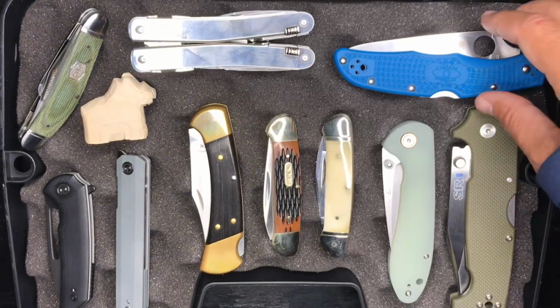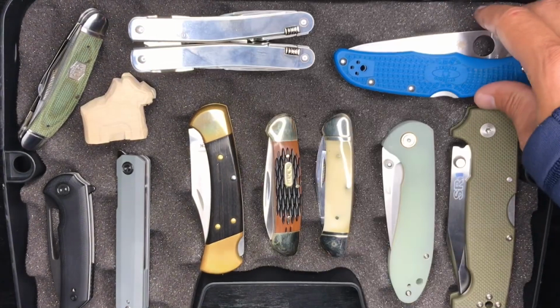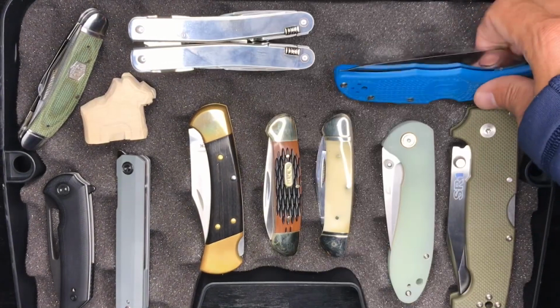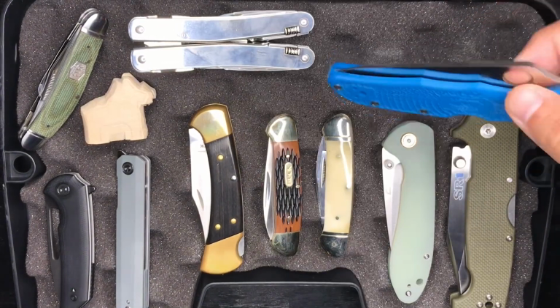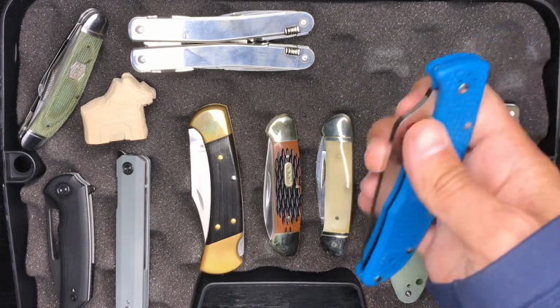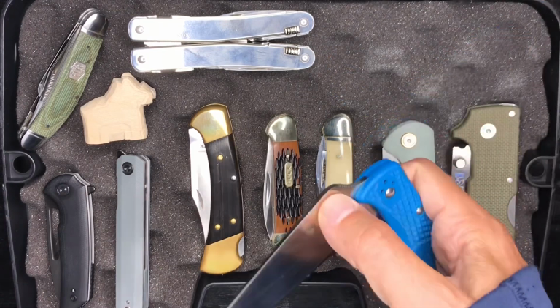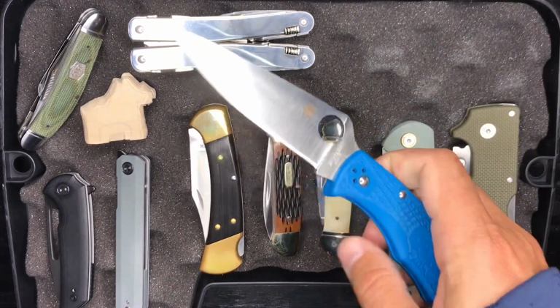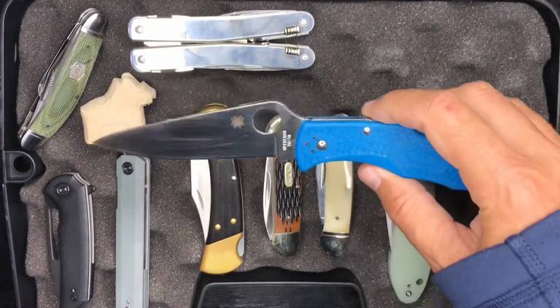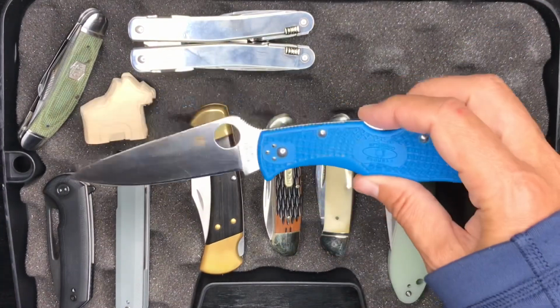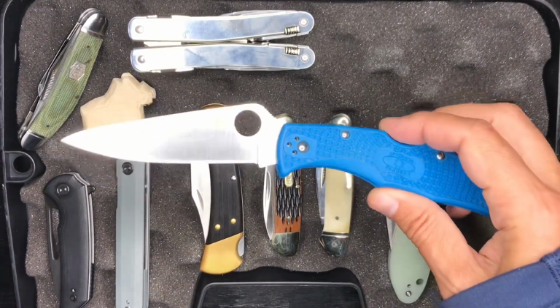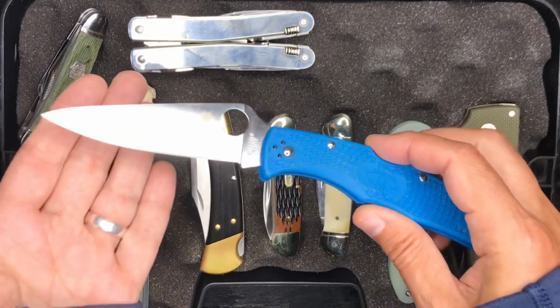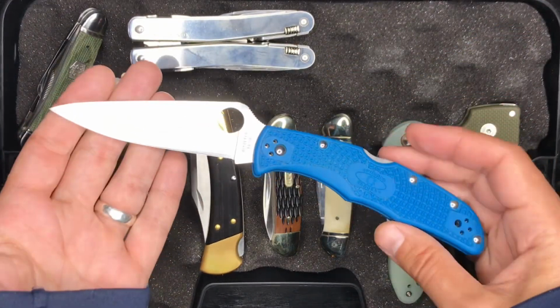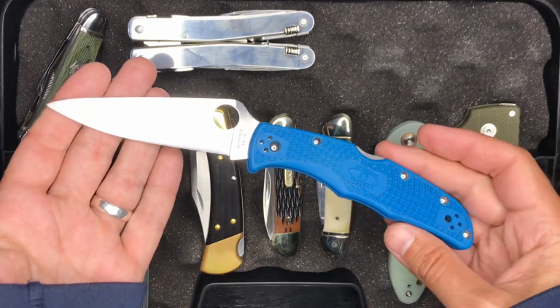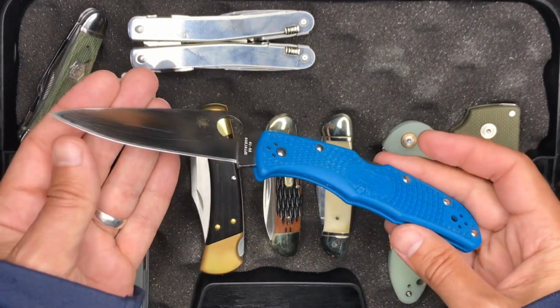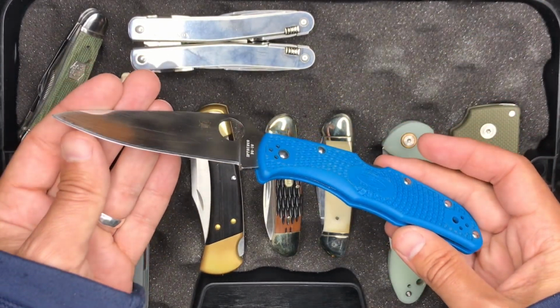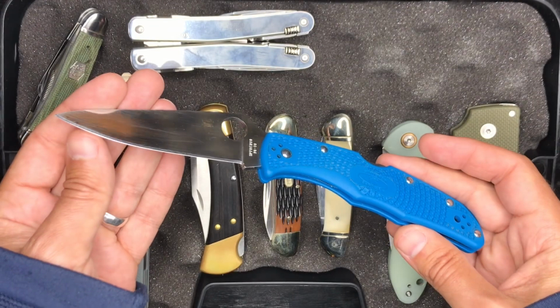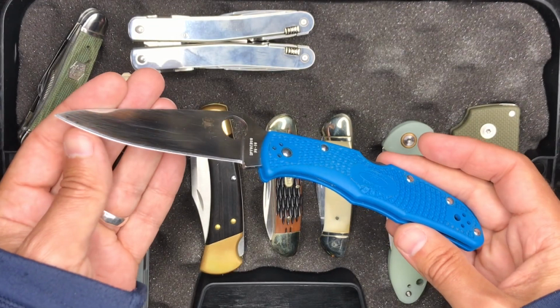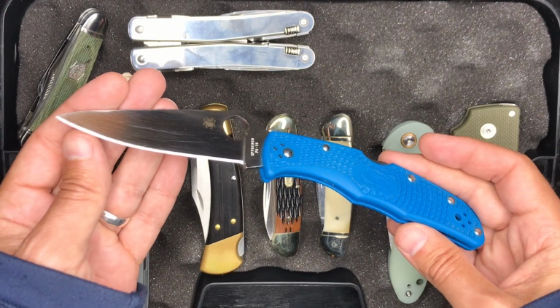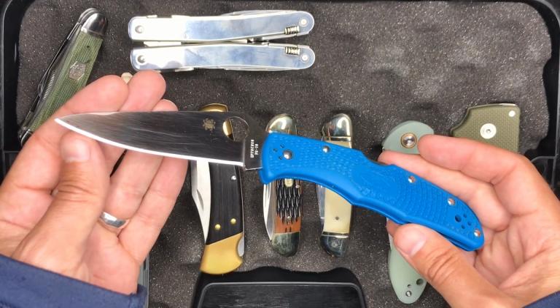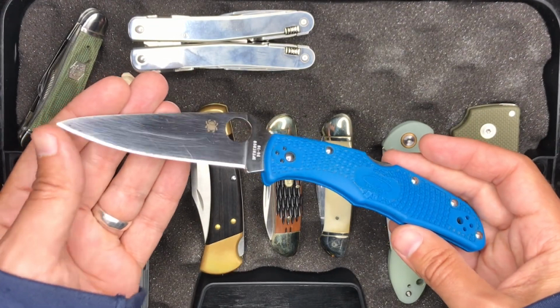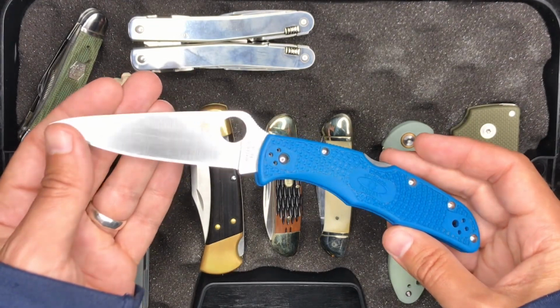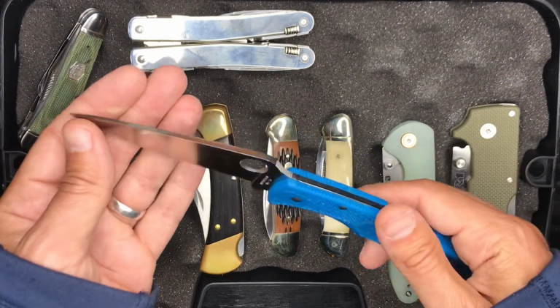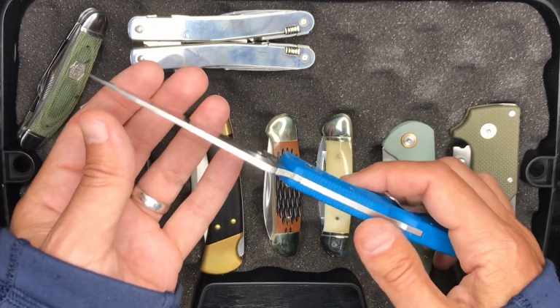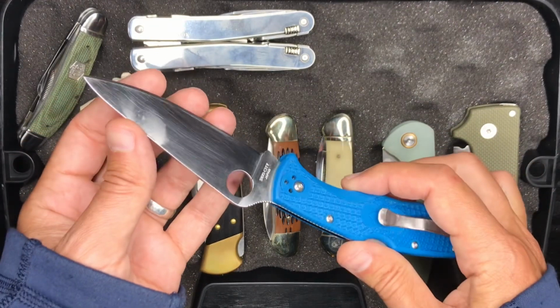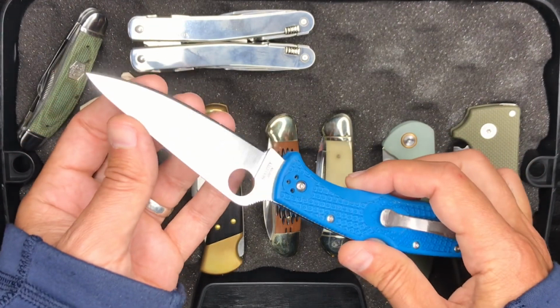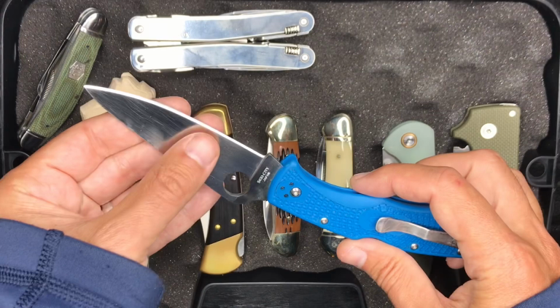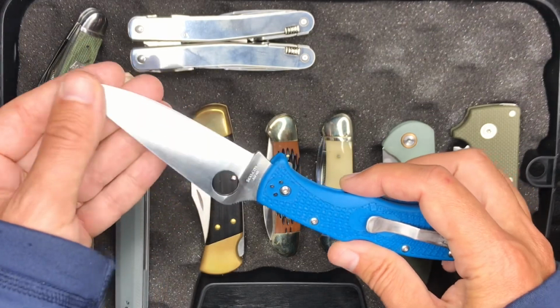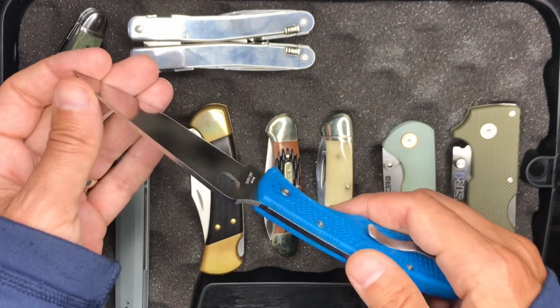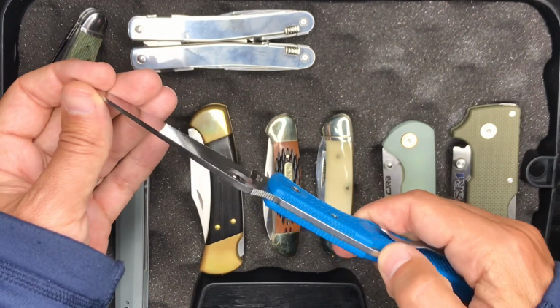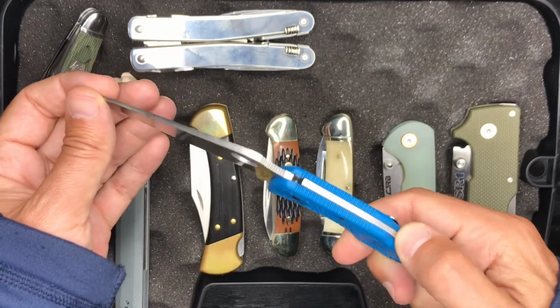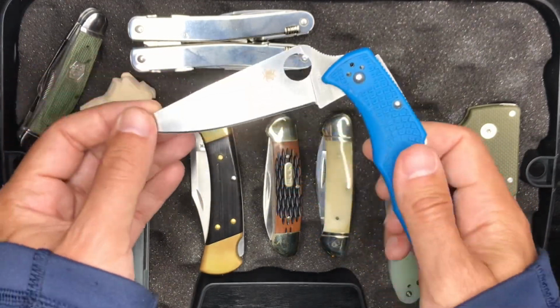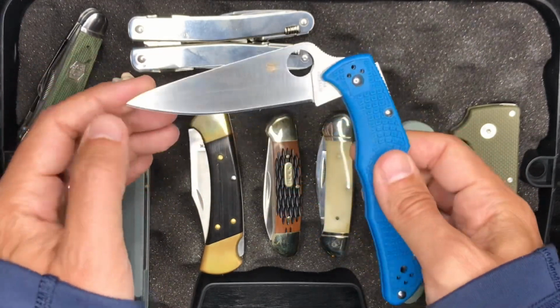Up here we all know this one — the Spyderco Endura. I'm bringing this one because I don't have a lot of great kitchen knives up at the cabin, so this is a good food prep knife. It's just a multi-purpose light-duty food prep knife.